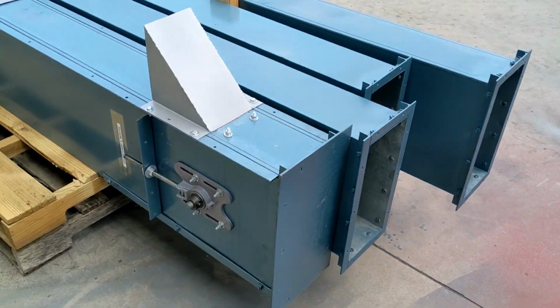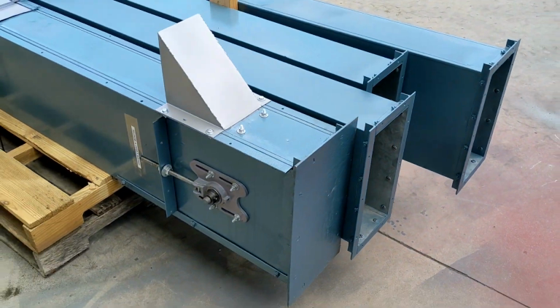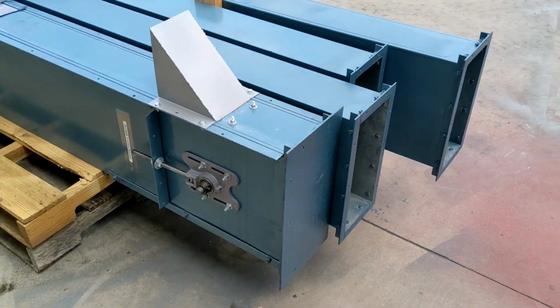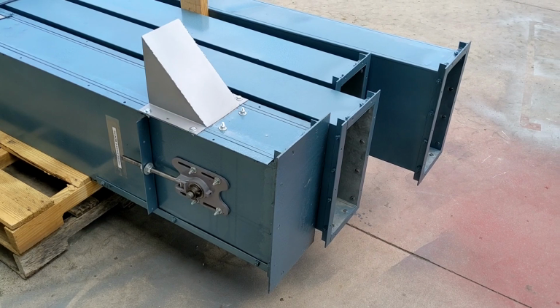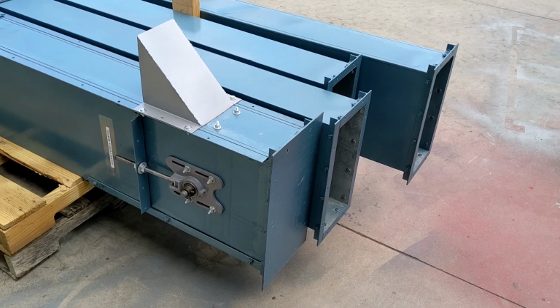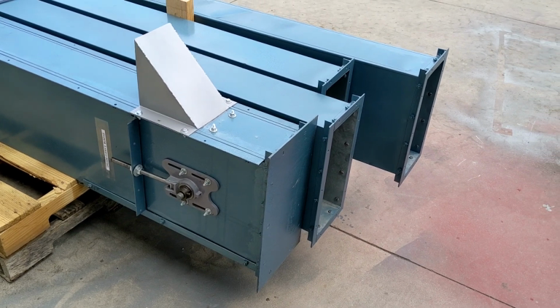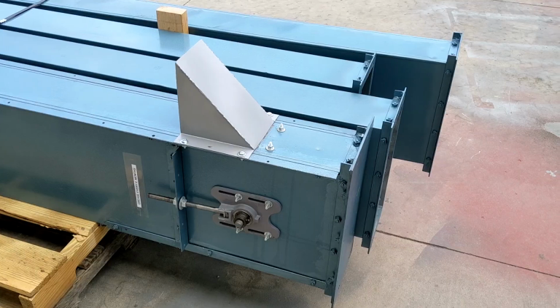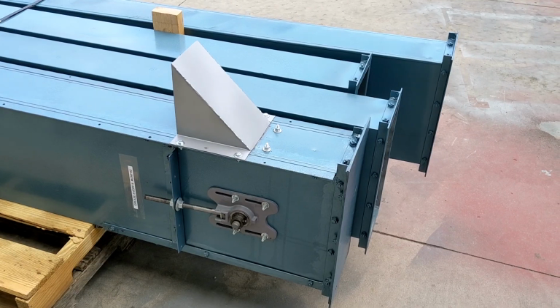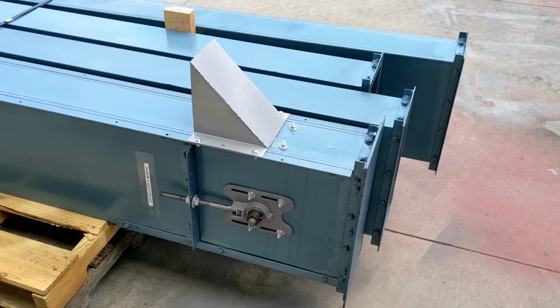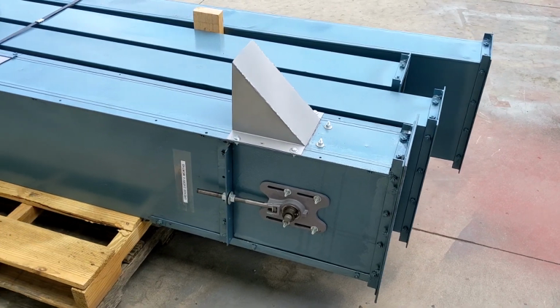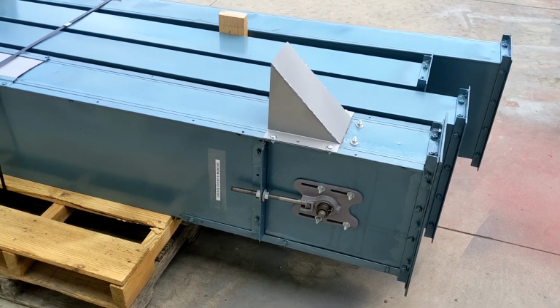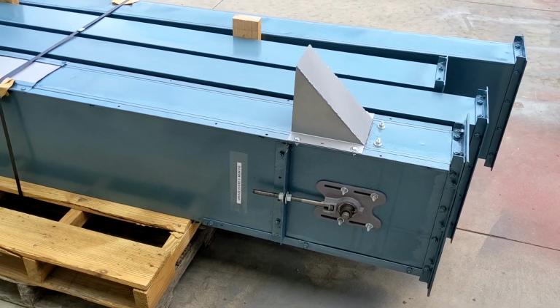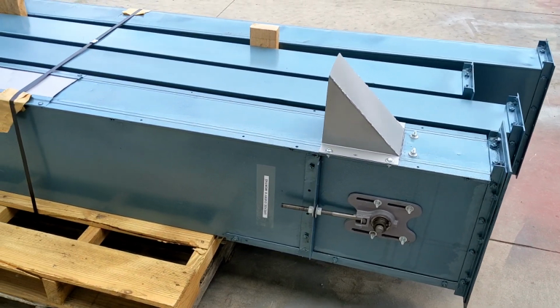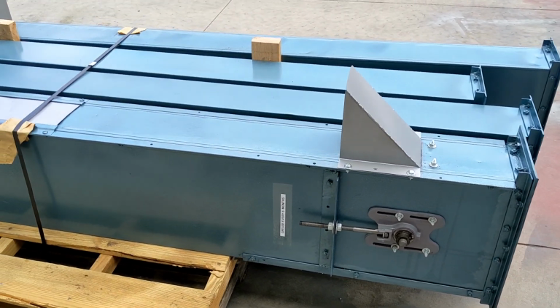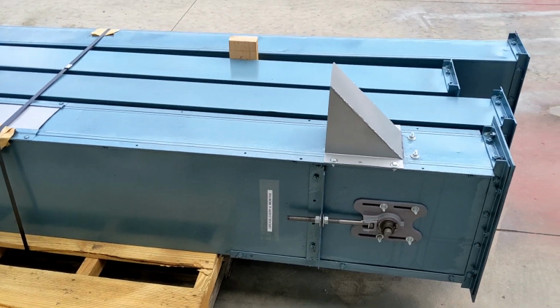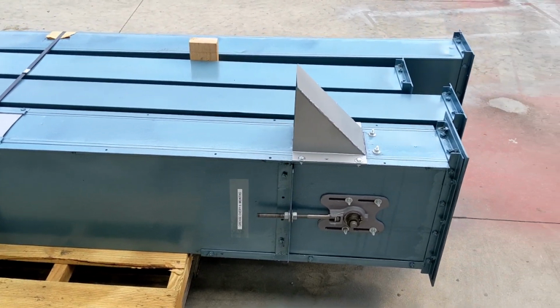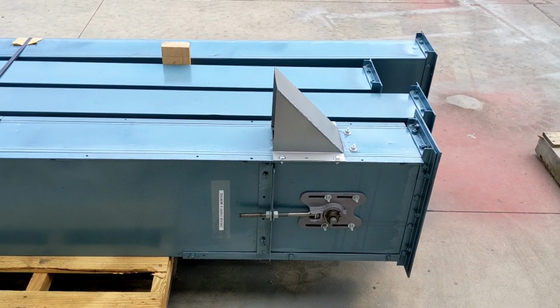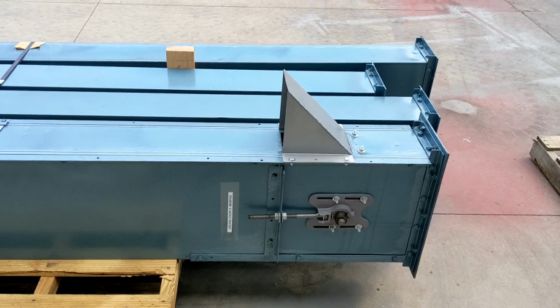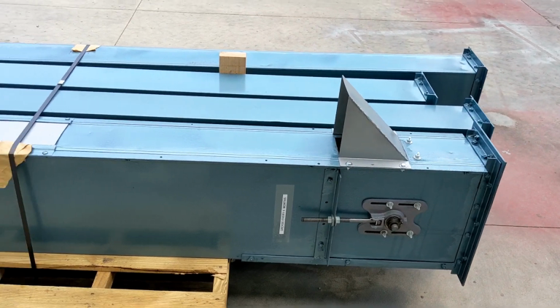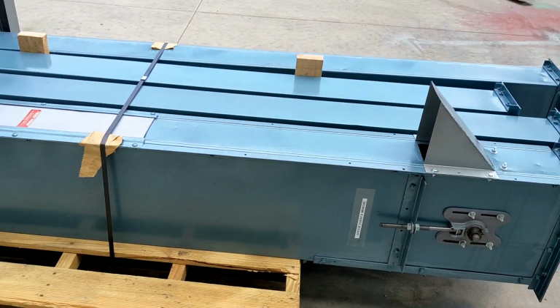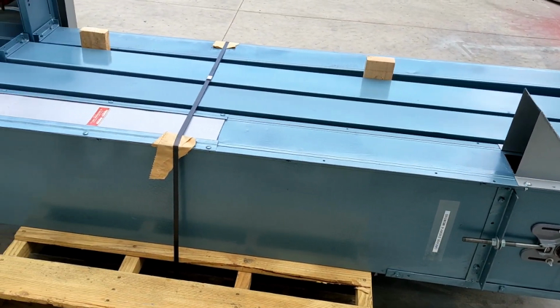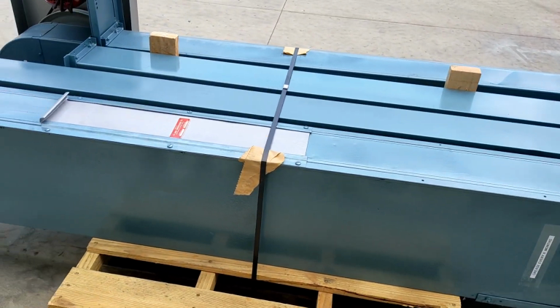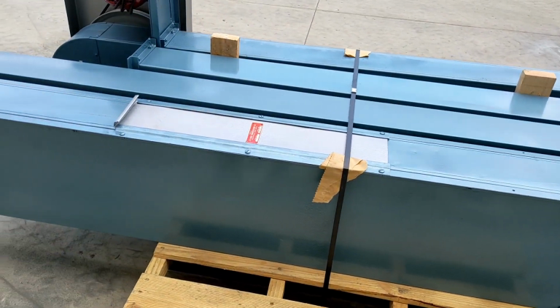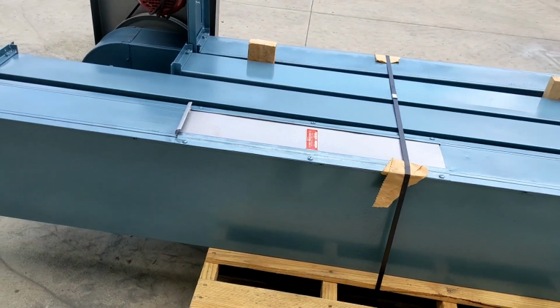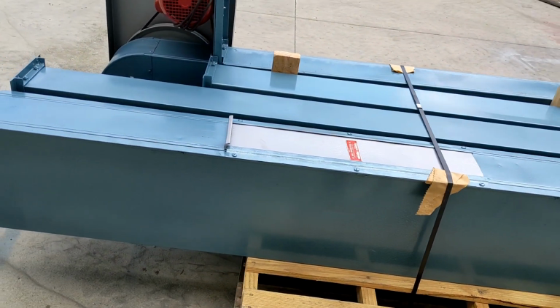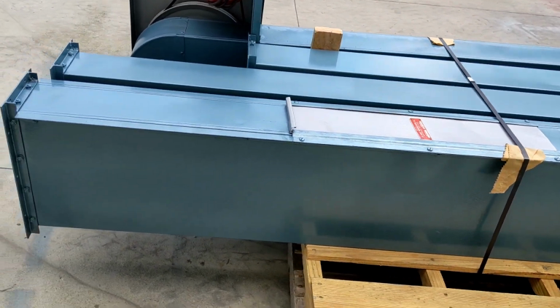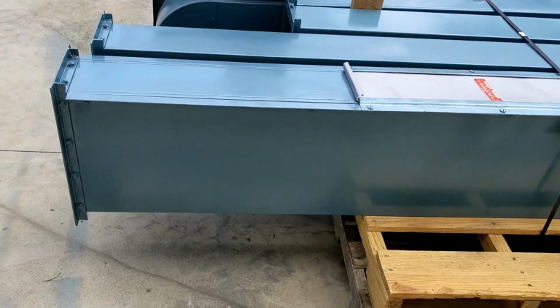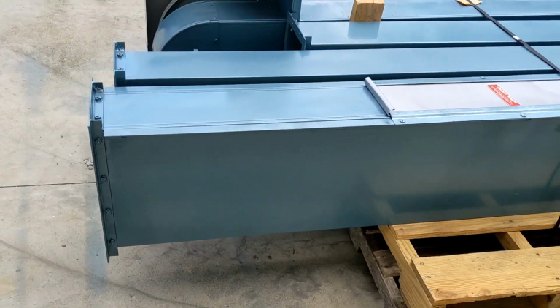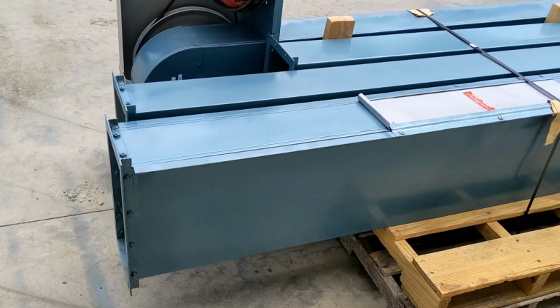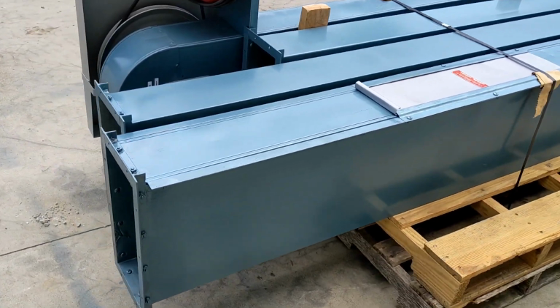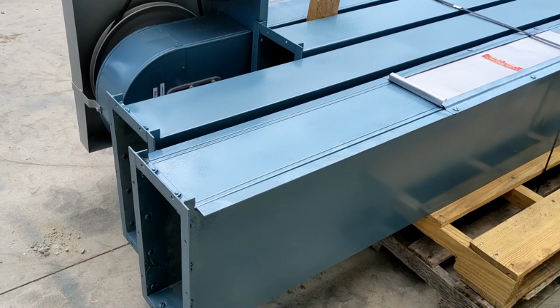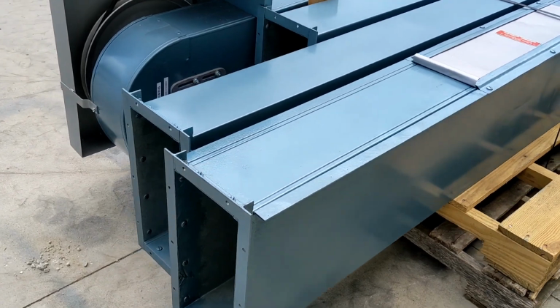Now we are doing some work around here so hopefully the background noise won't bother you. We can see the back side of the unit here. The sheet metal is in good shape on this unit.